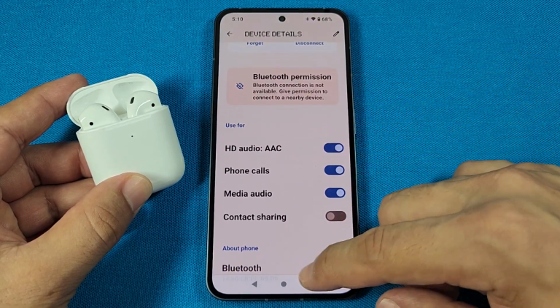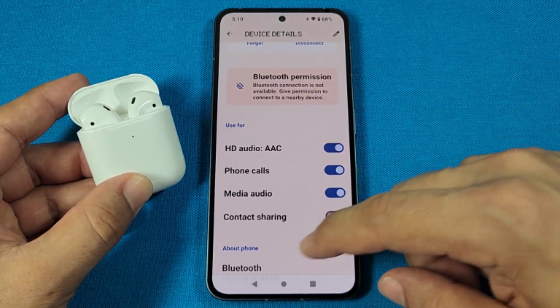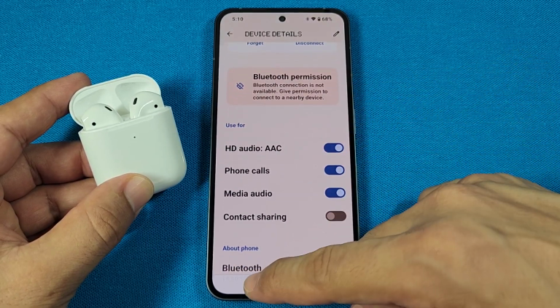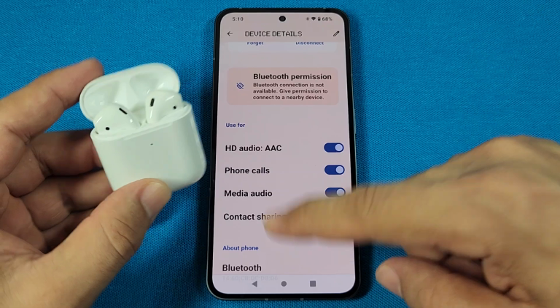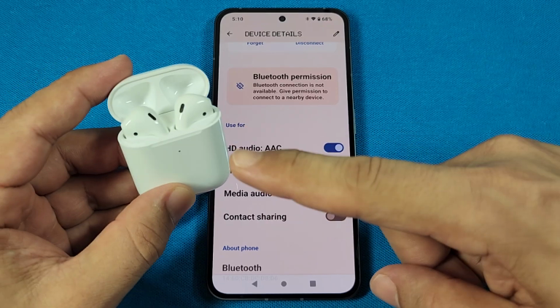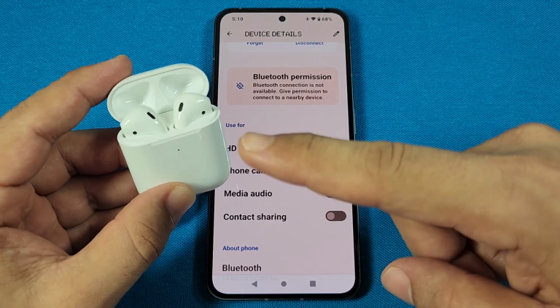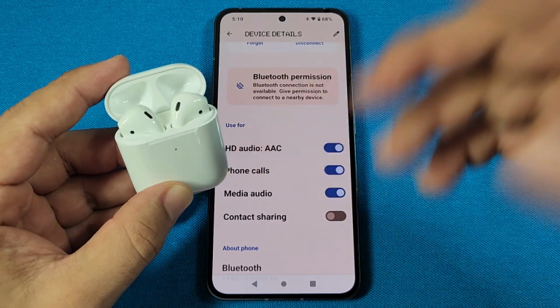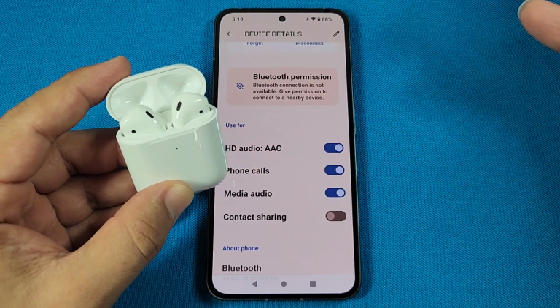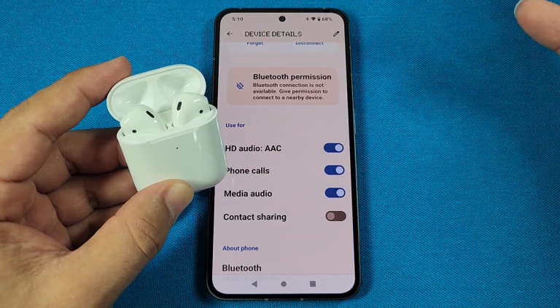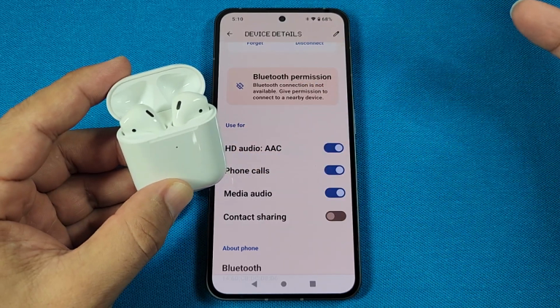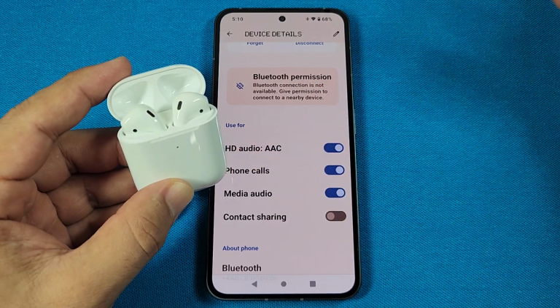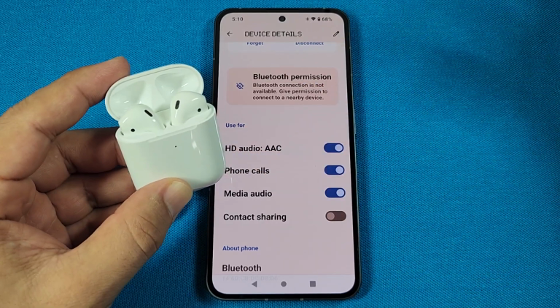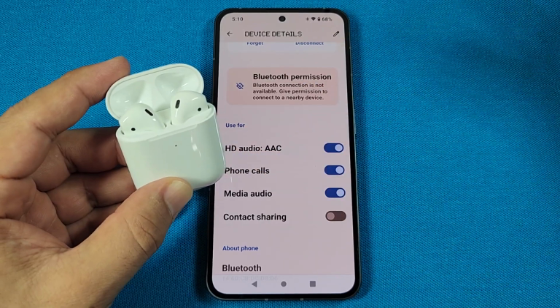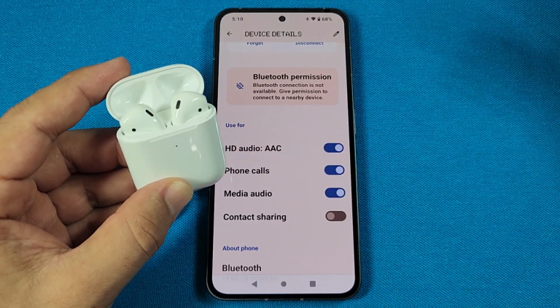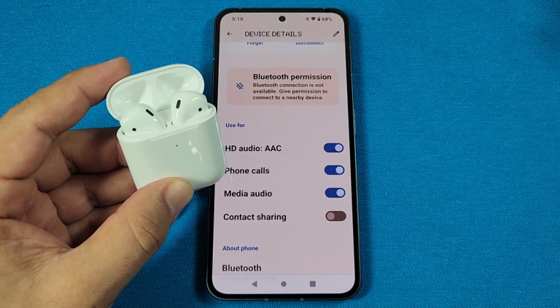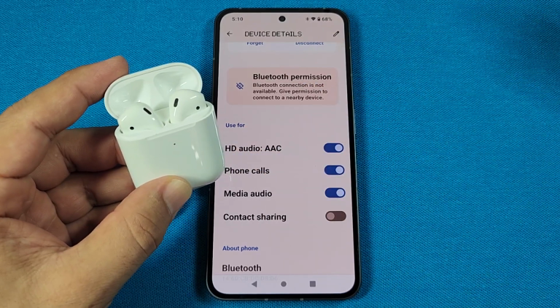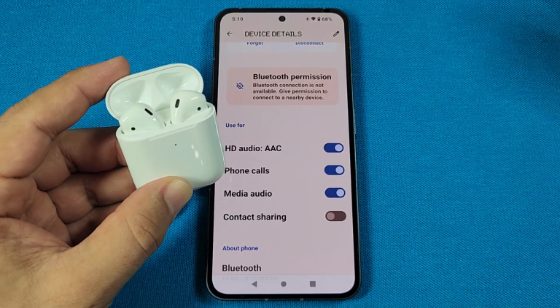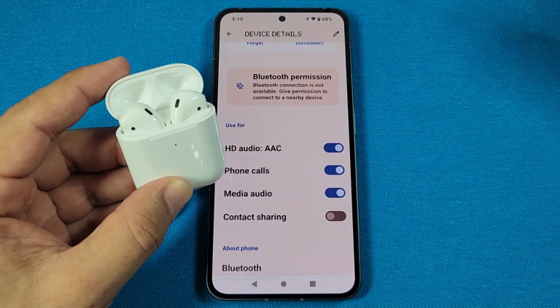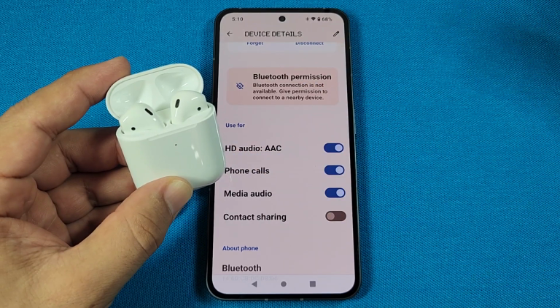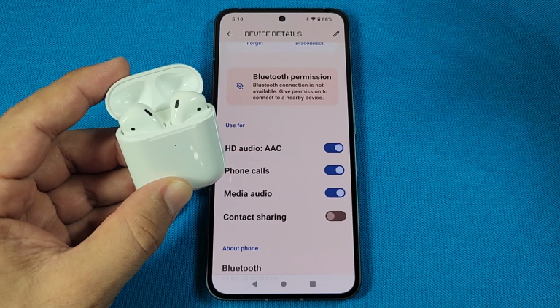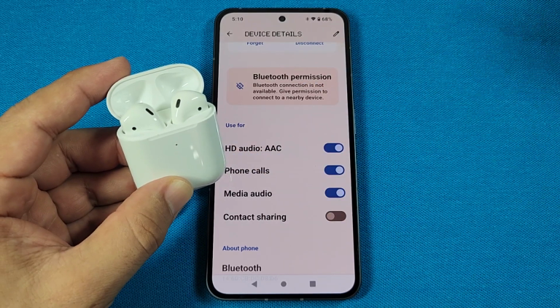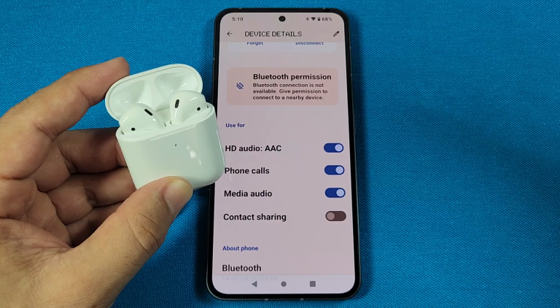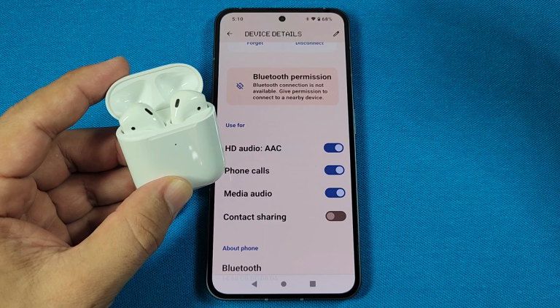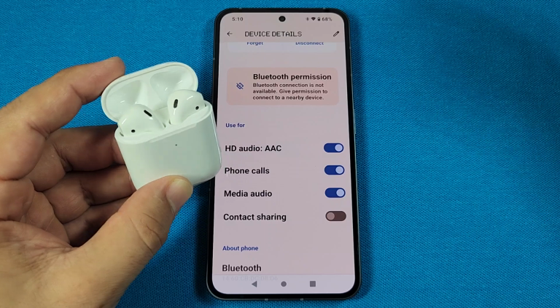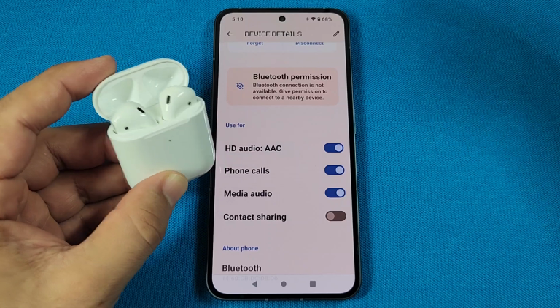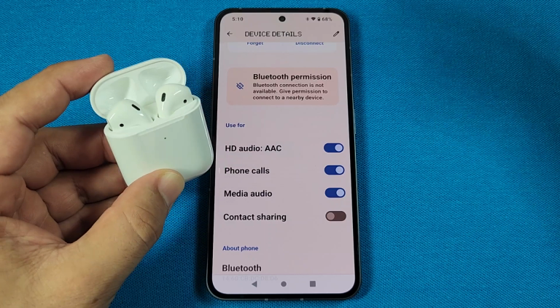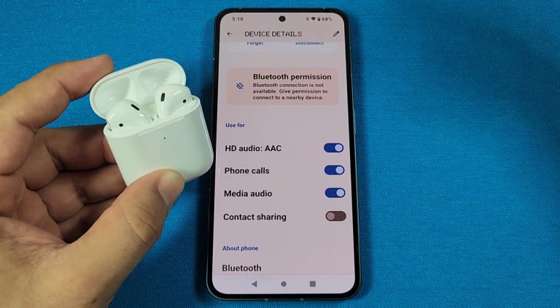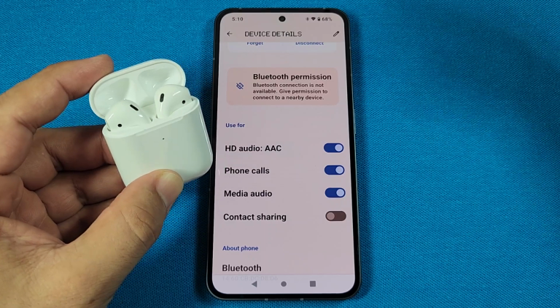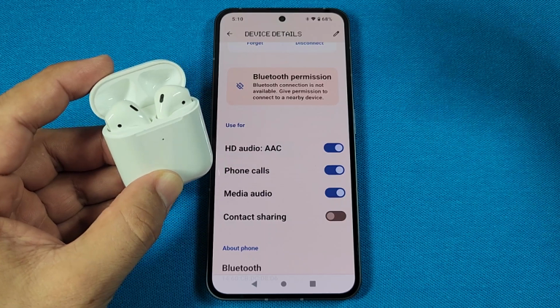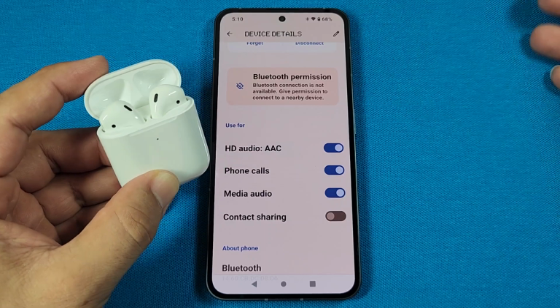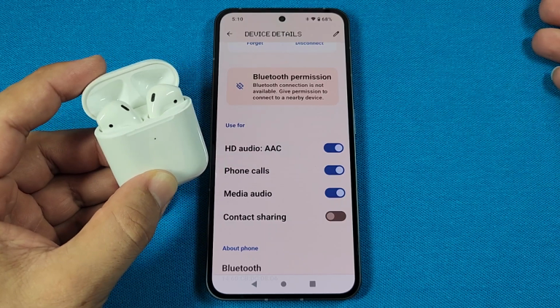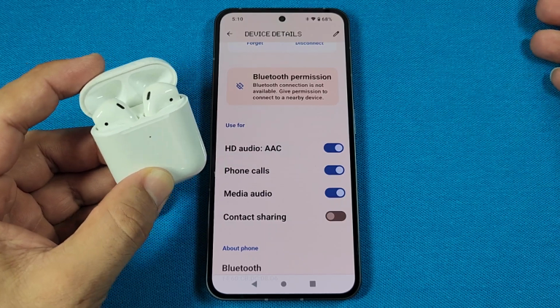Now, with all that said and done, if you are interested in a pop-up animation feature, you can continue watching this video. If not, this is how you pair it up with the Nothing Phone 2, and you're good to go.